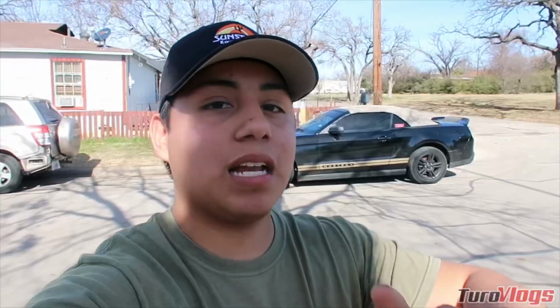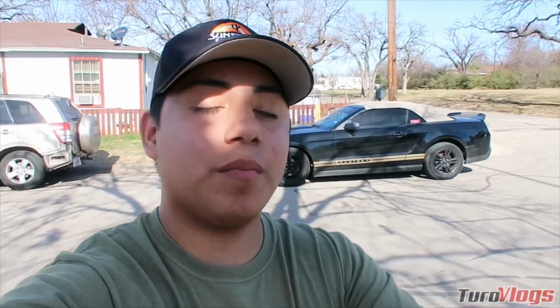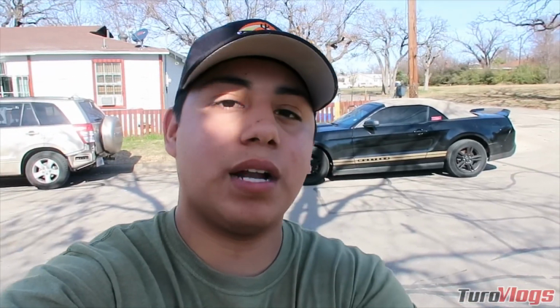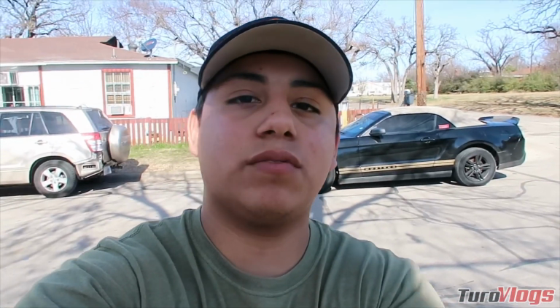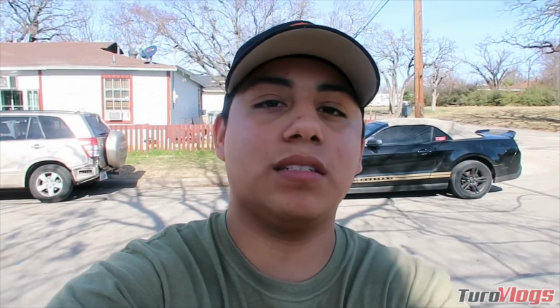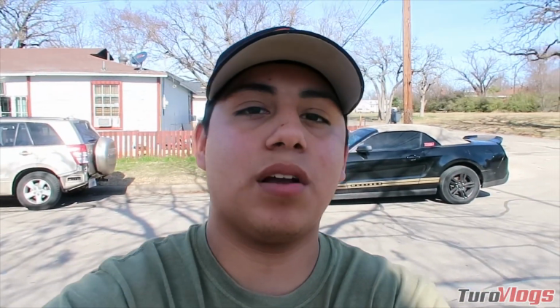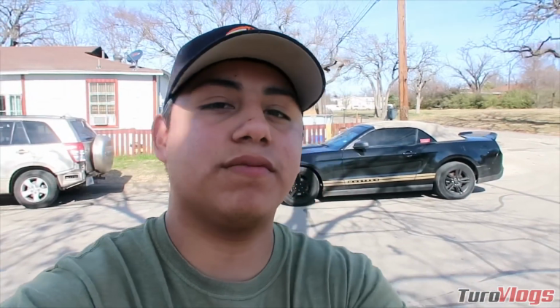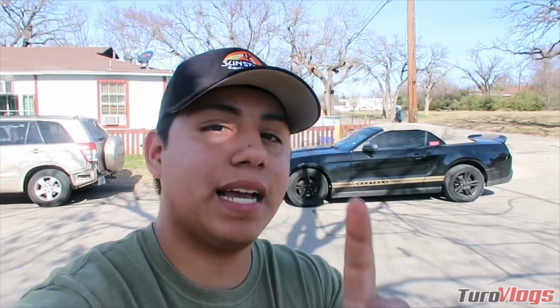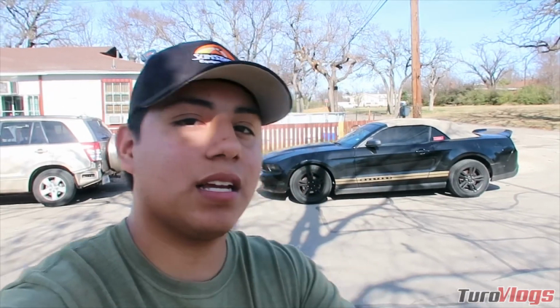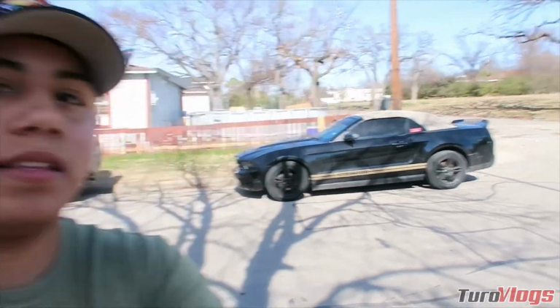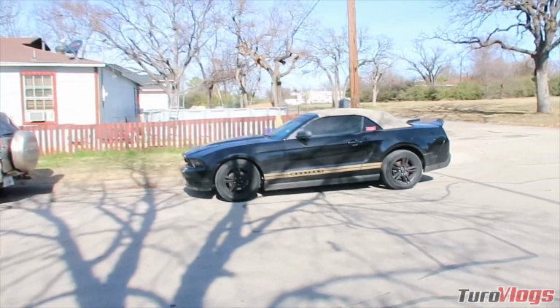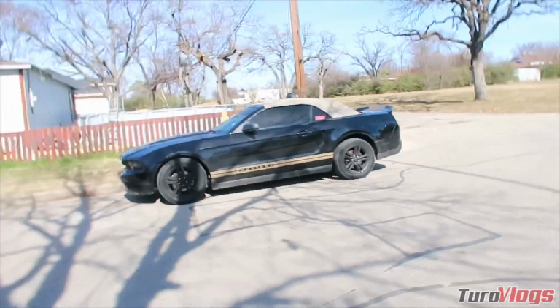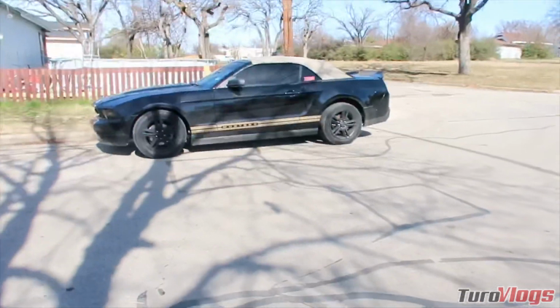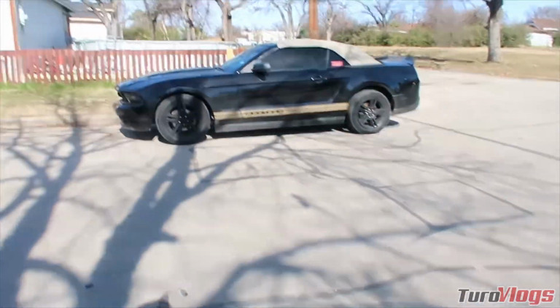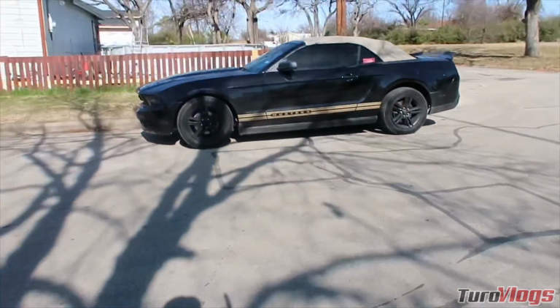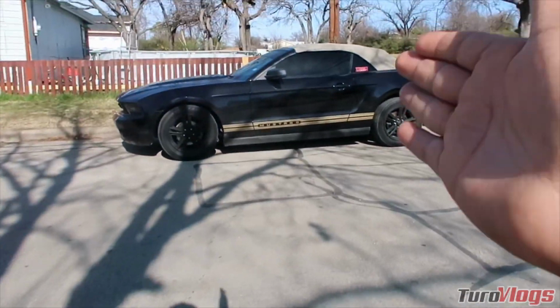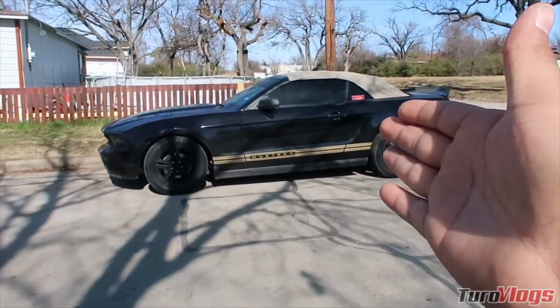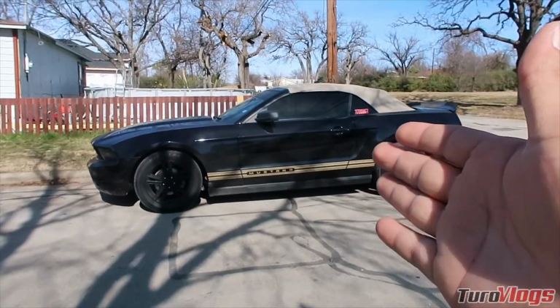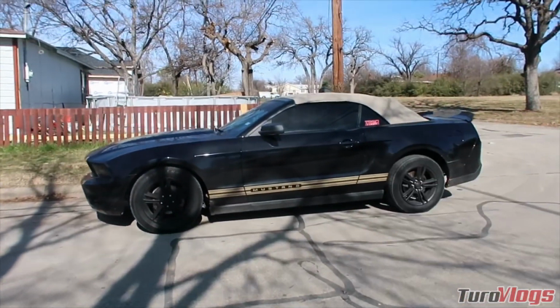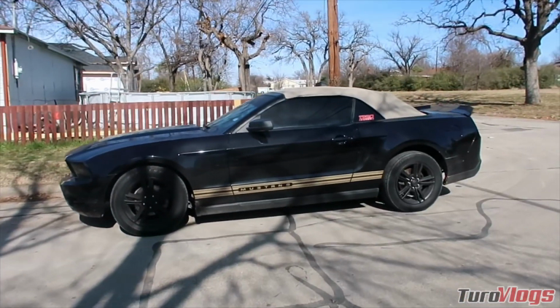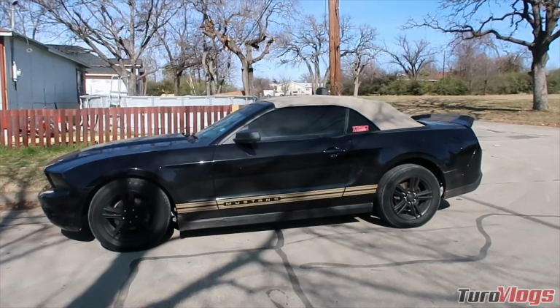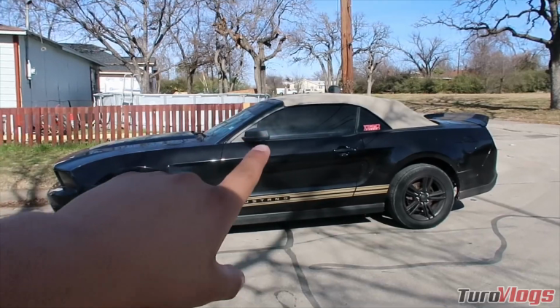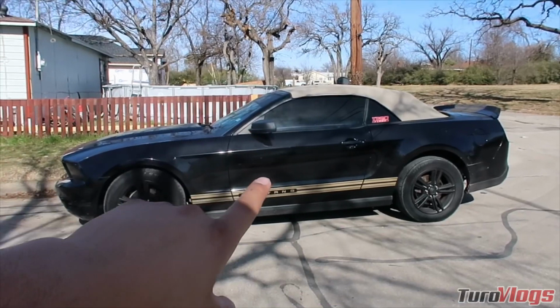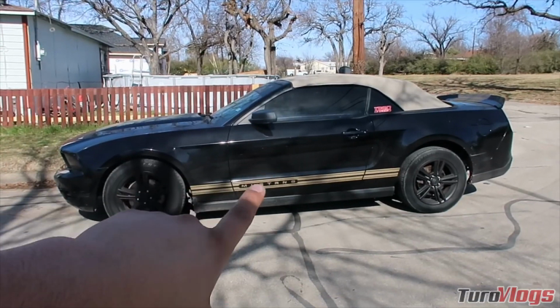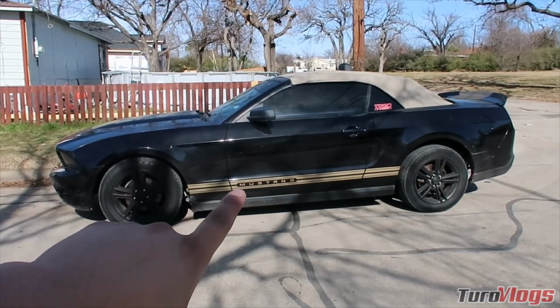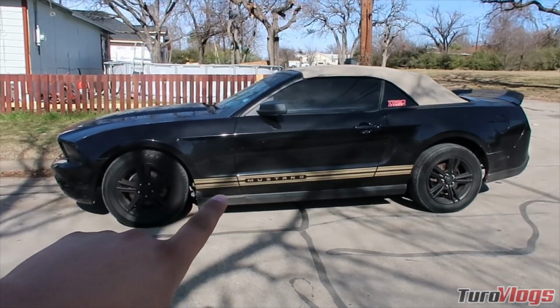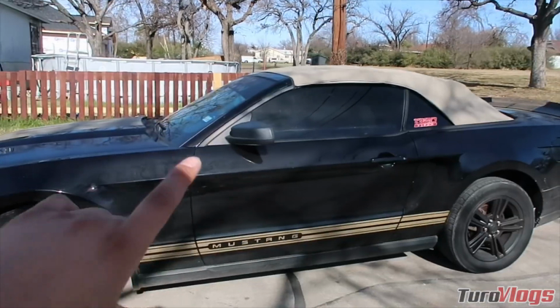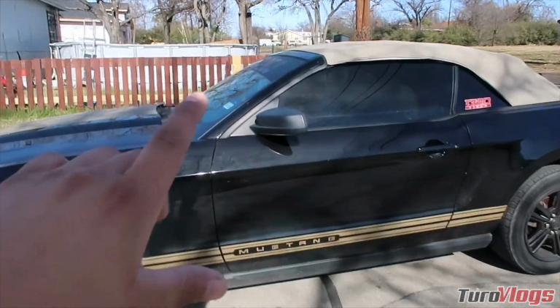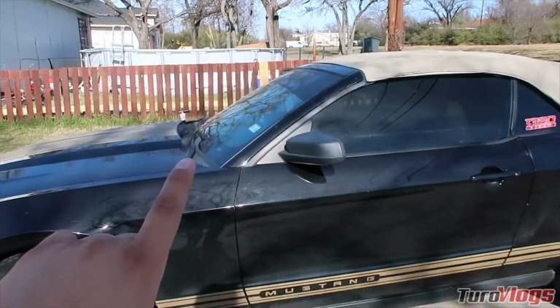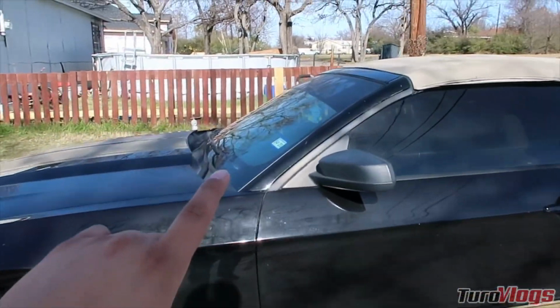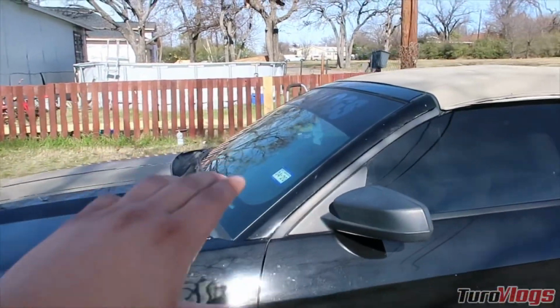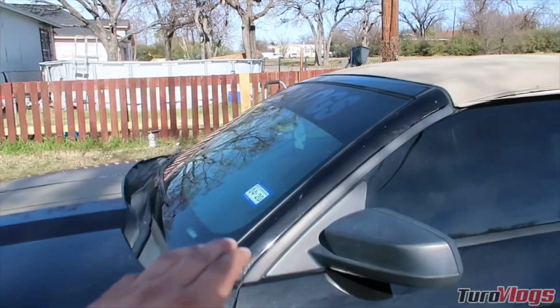Dyna Performance was nice enough to send me a carbon fiber dash kit that is going to be installed today on the Mustang — it's going to go on the interior. I do have some more carbon fiber coming in; the car is starting to look a lot better guys.